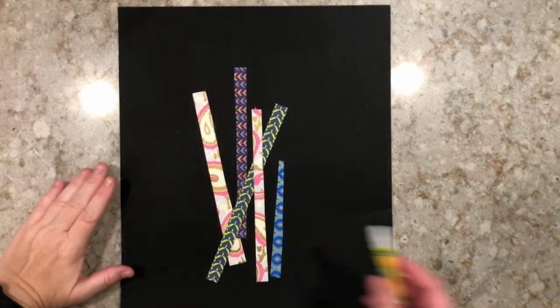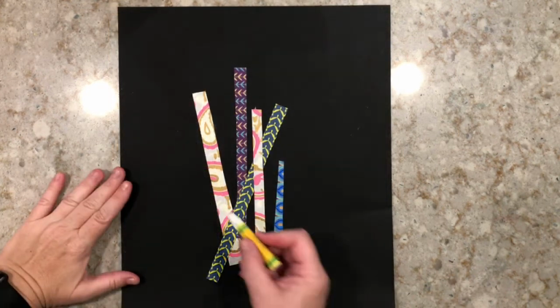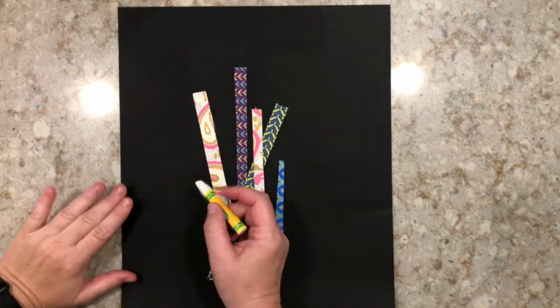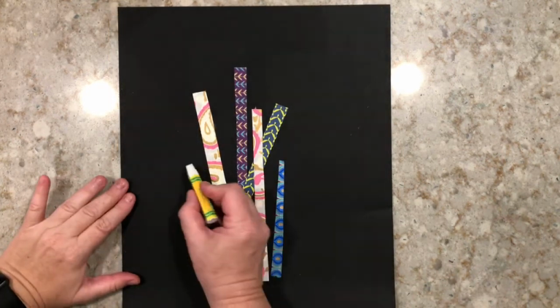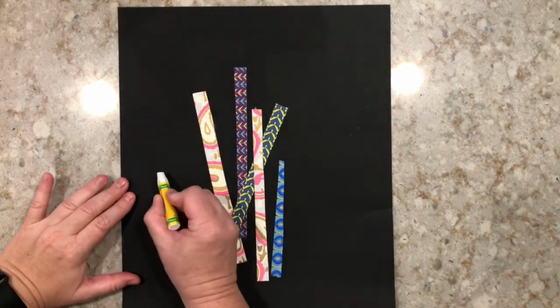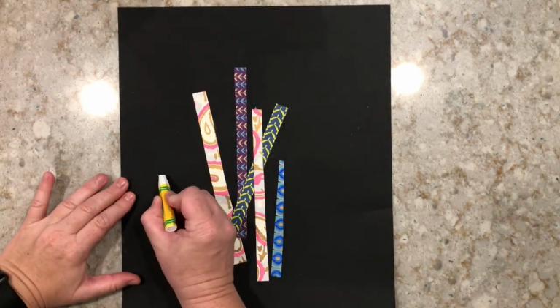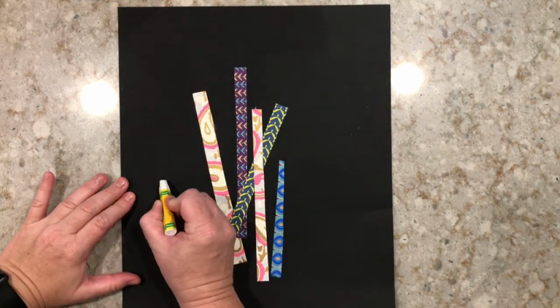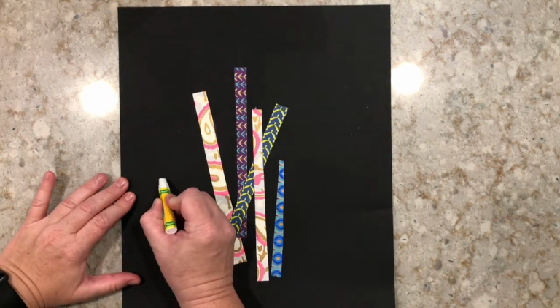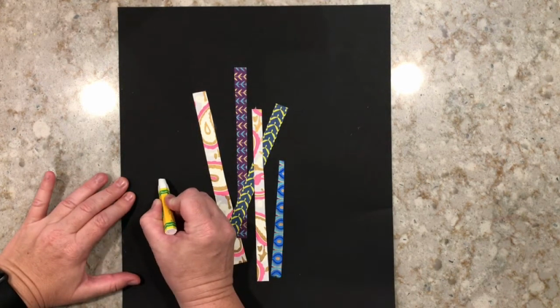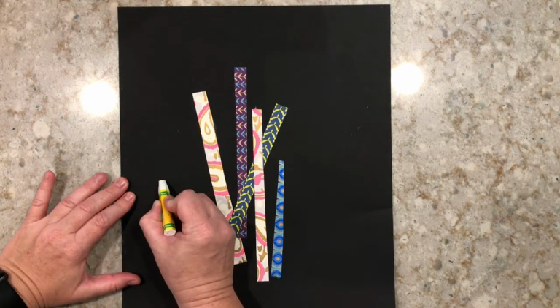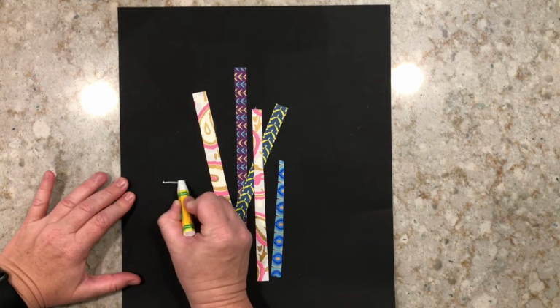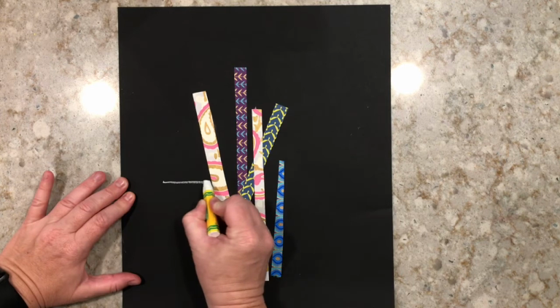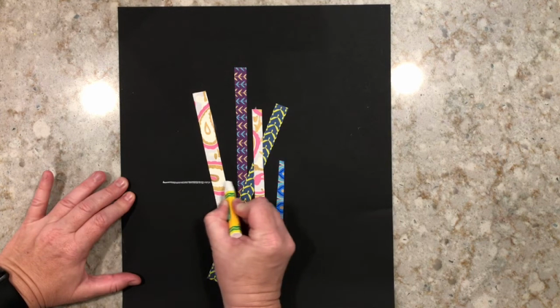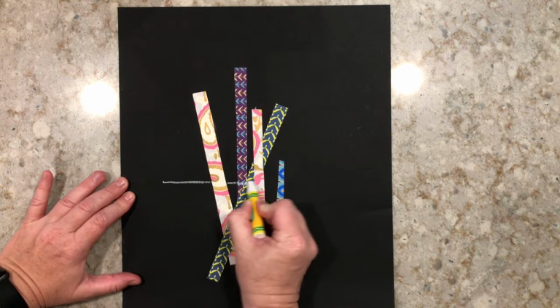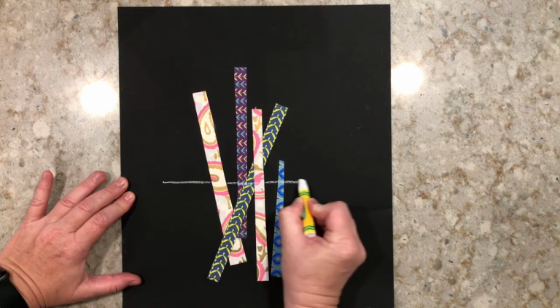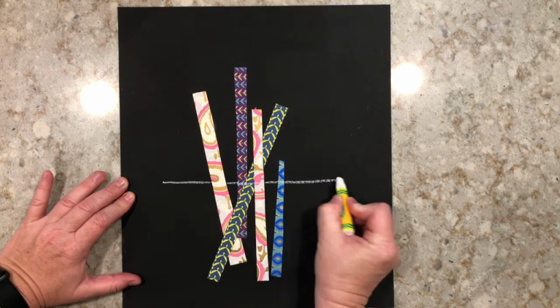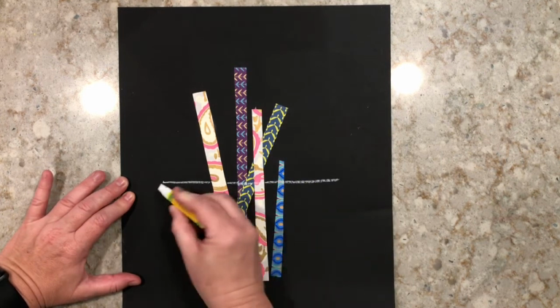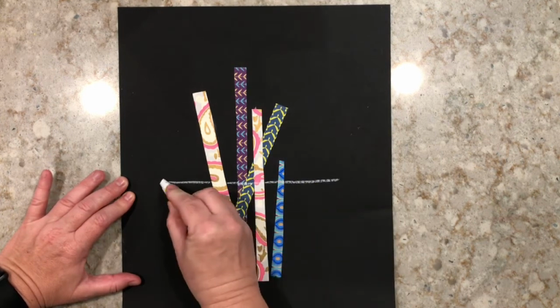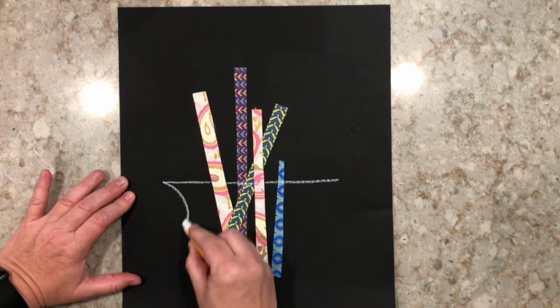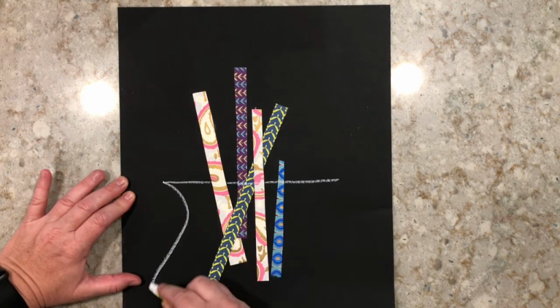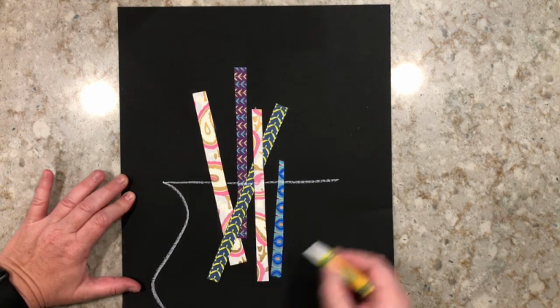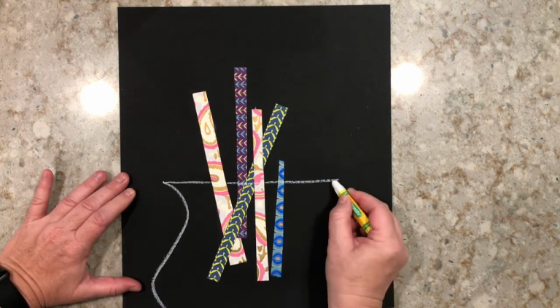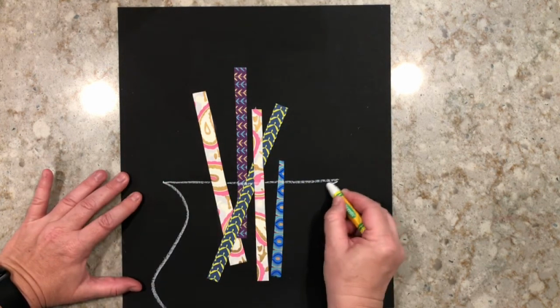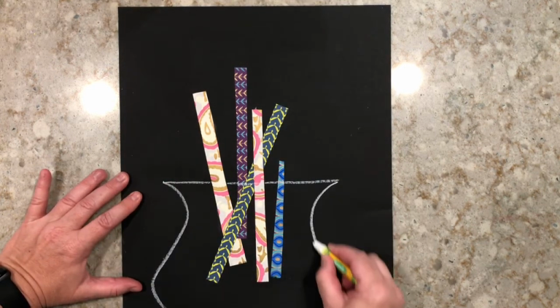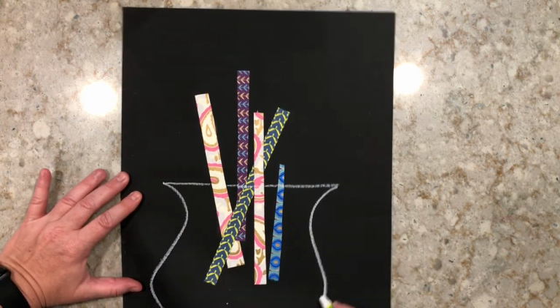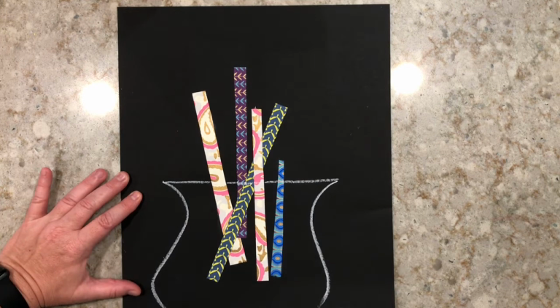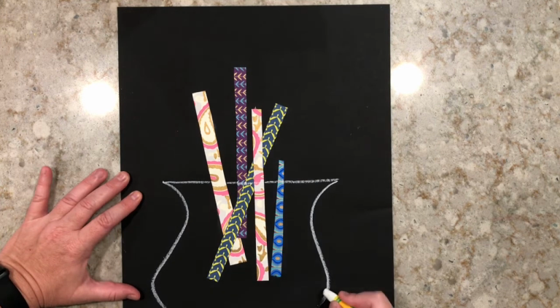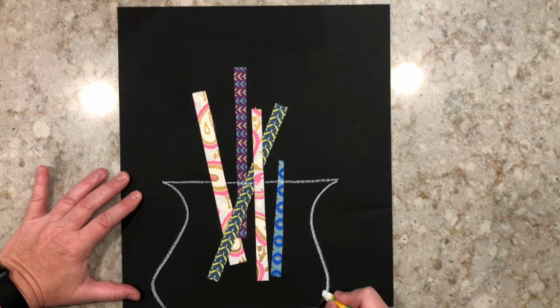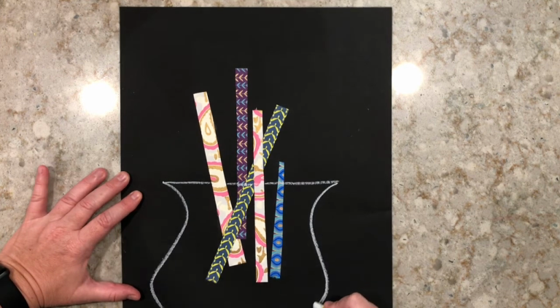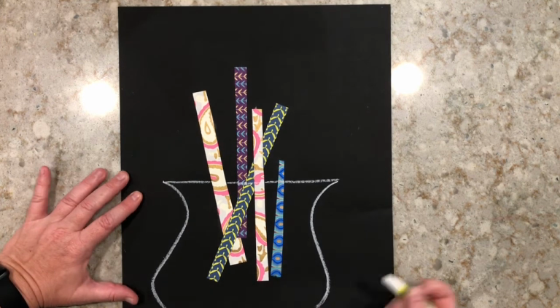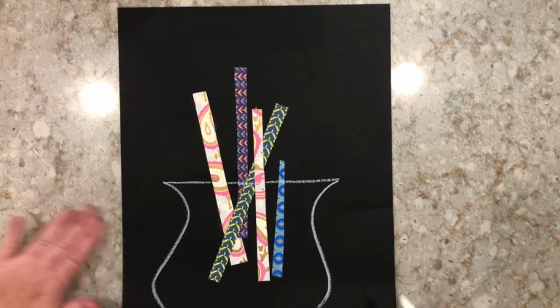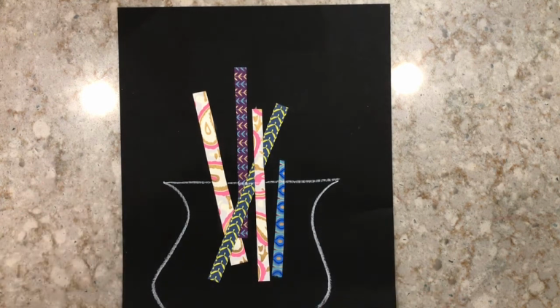Once all your flower stems are on, grab your white crayon. We're going to use the crayon to make our vase that's holding all of our flowers. Your vase can look however you like it.